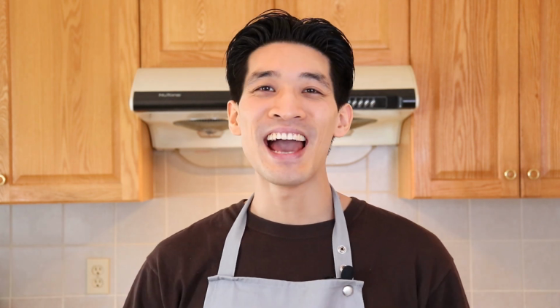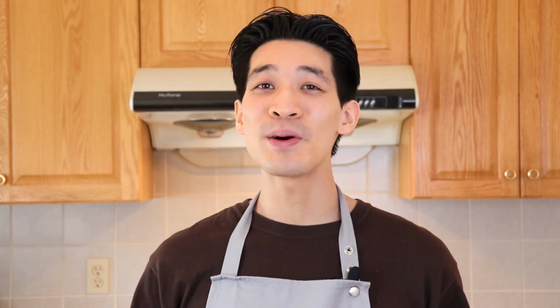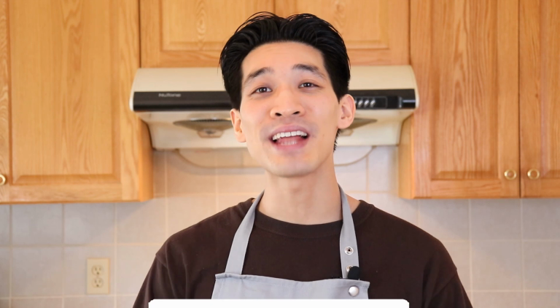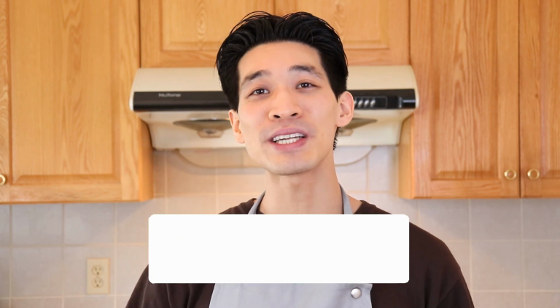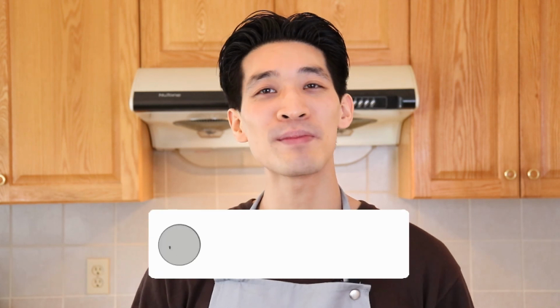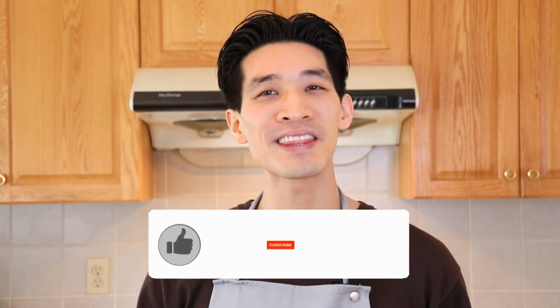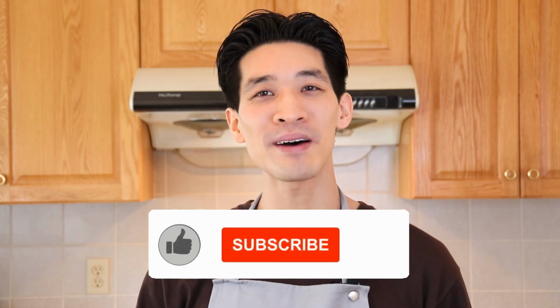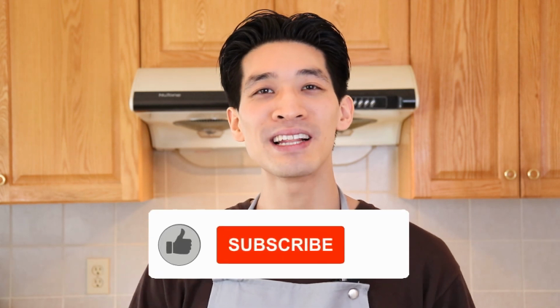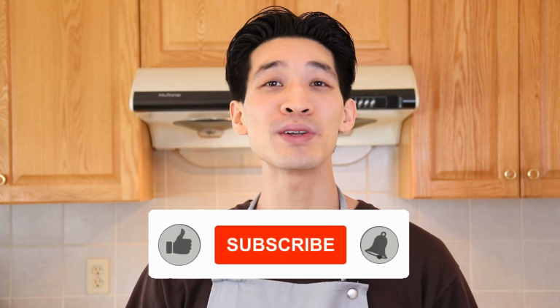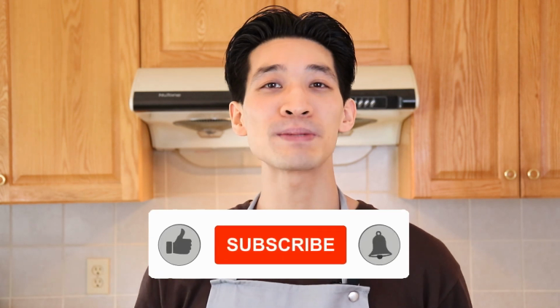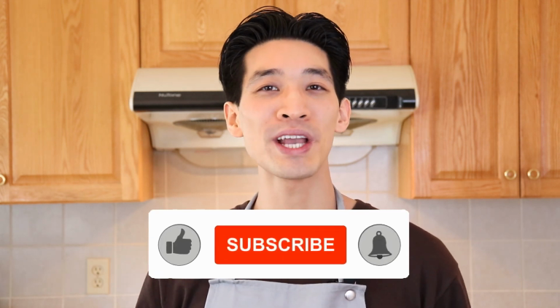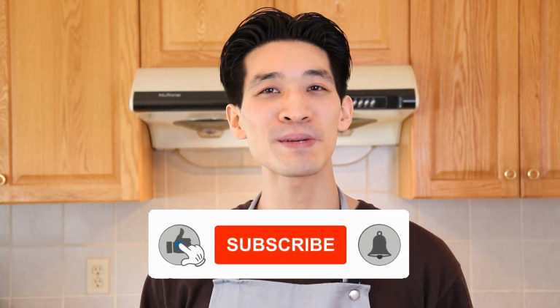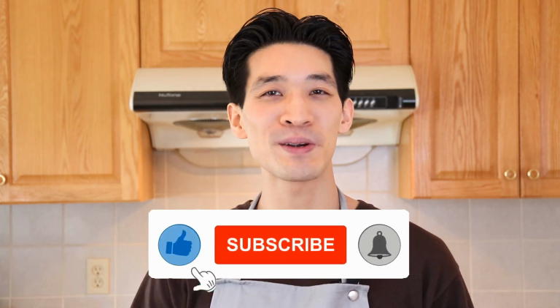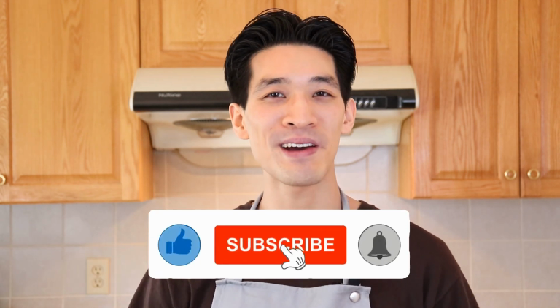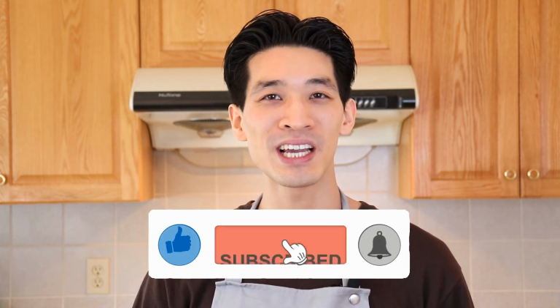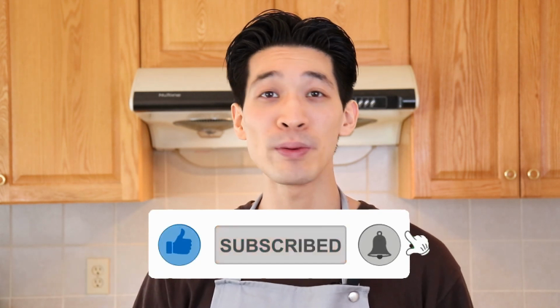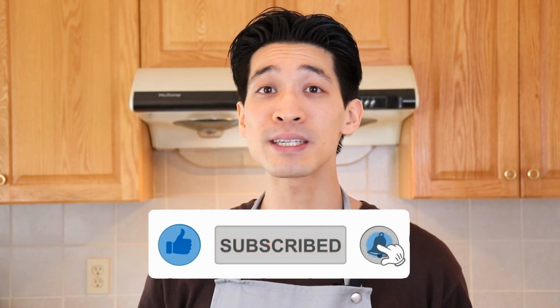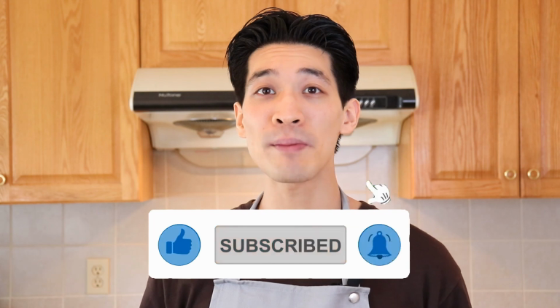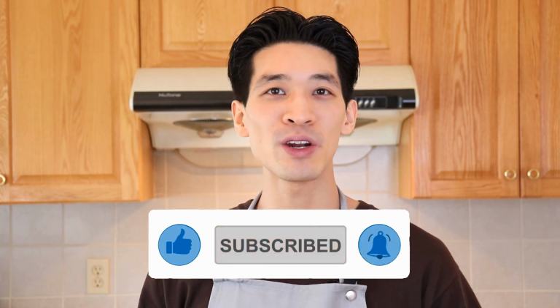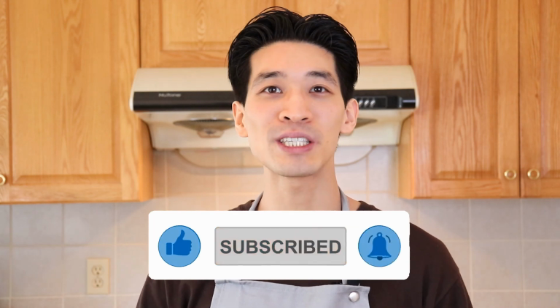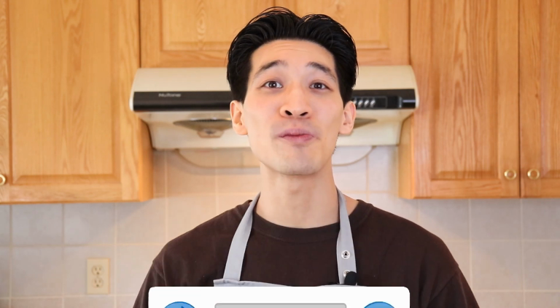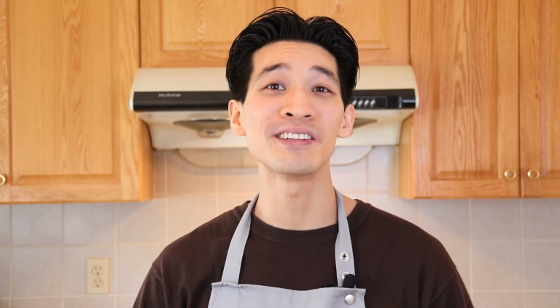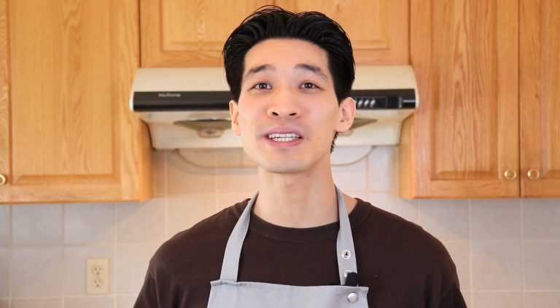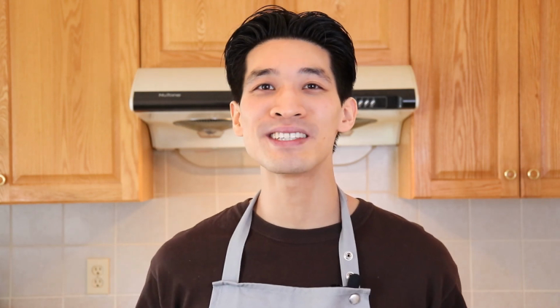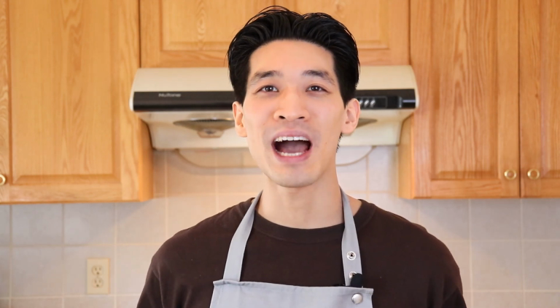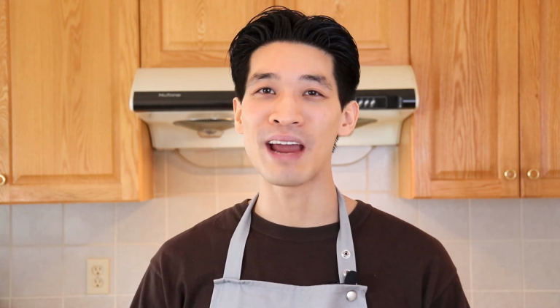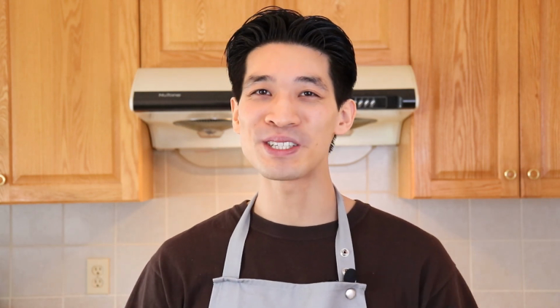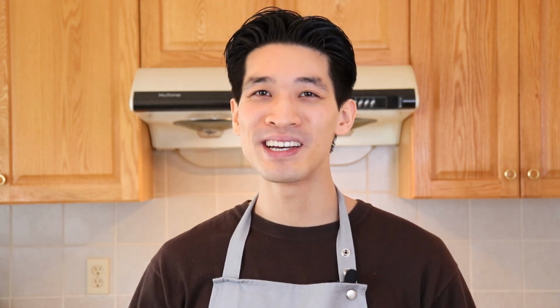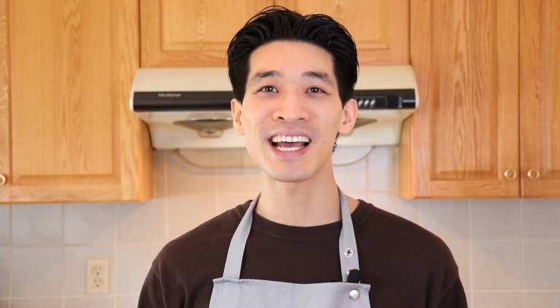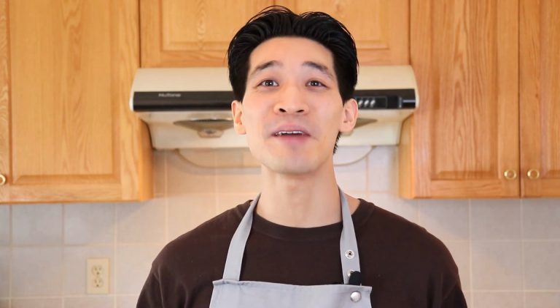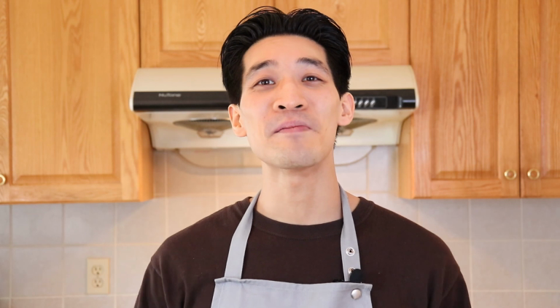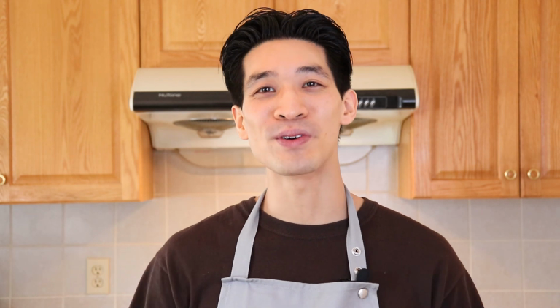And as always, if you liked this recipe, give me a big thumbs up. Let me know in the comments below what you like to put into your potato hash. Remember to hit subscribe and the notification bell for more delicious recipes. I will see everyone soon. Till next time, bye everyone.